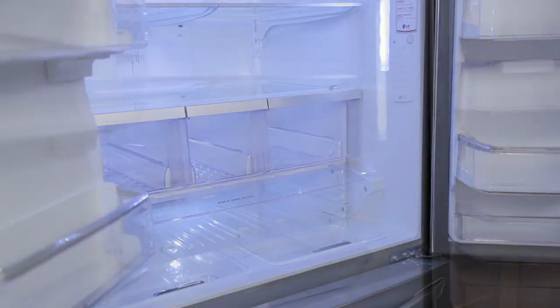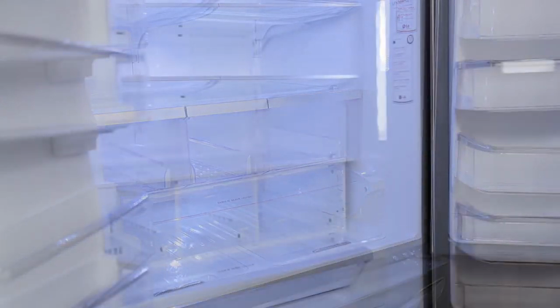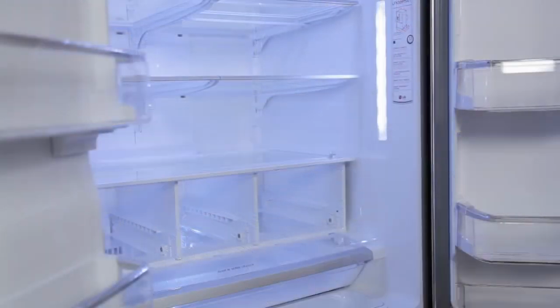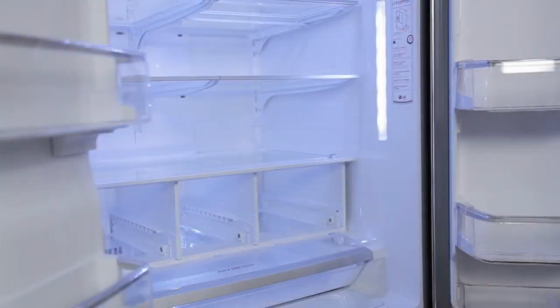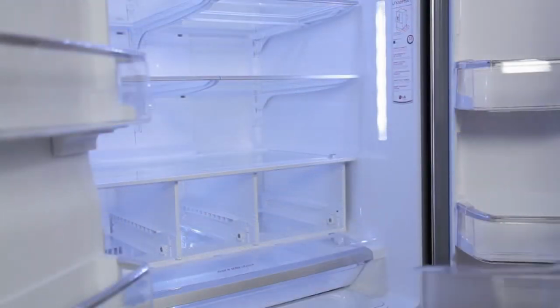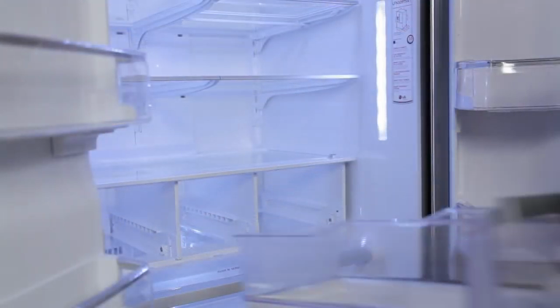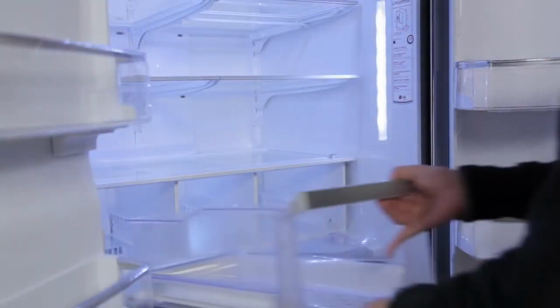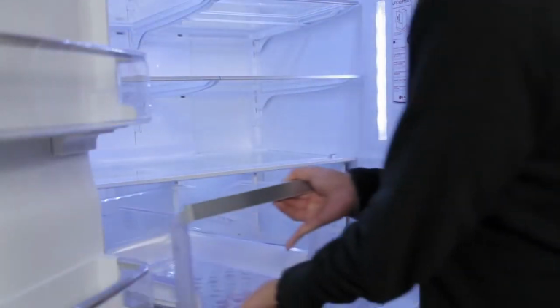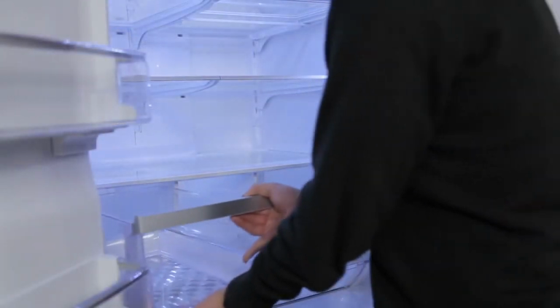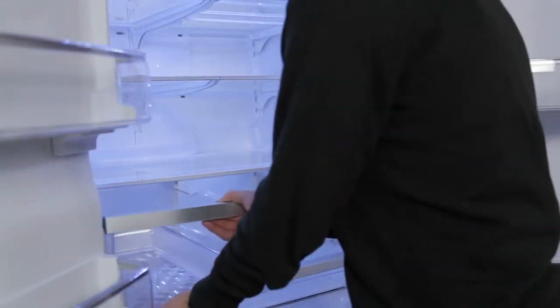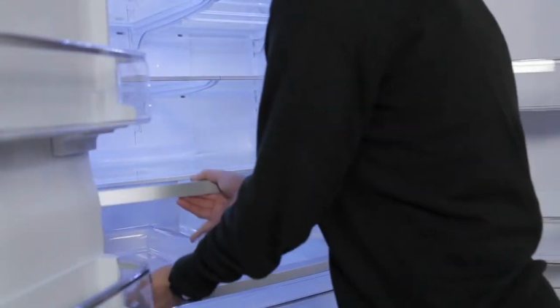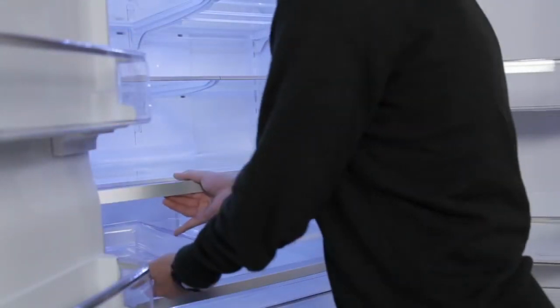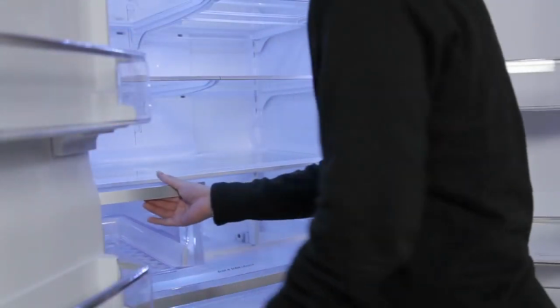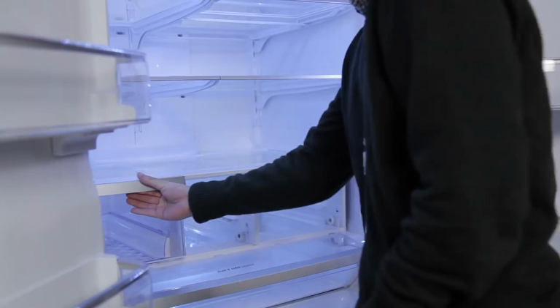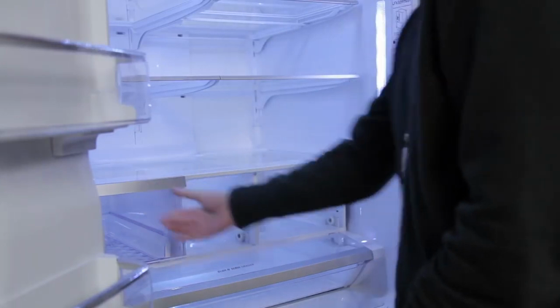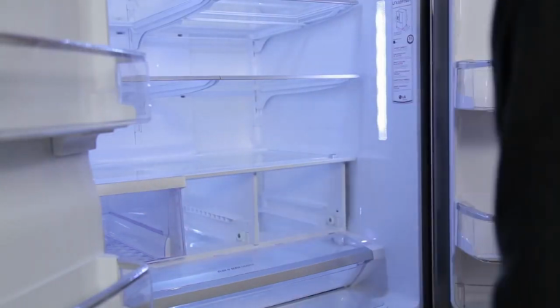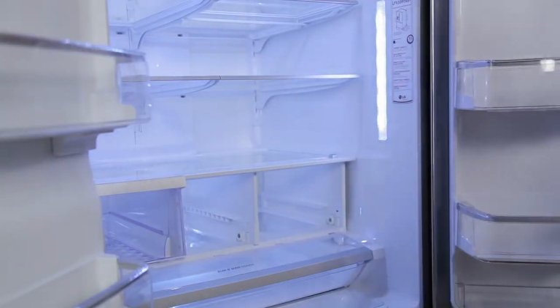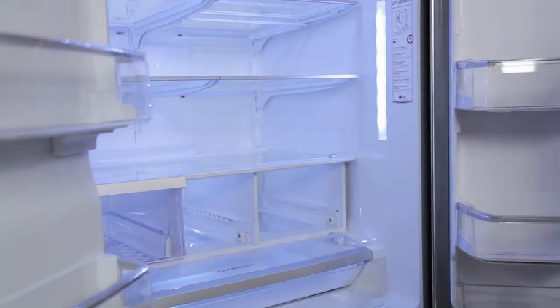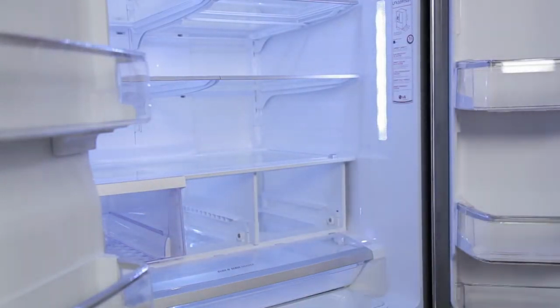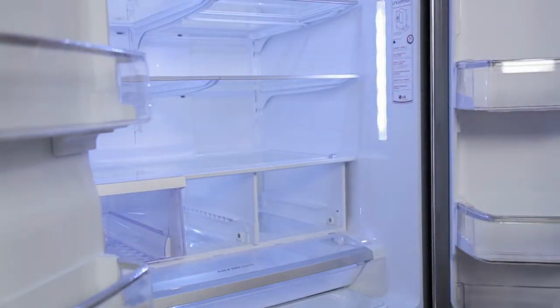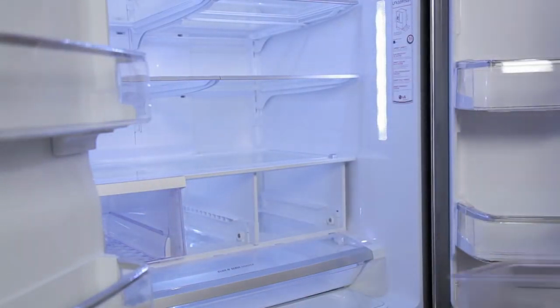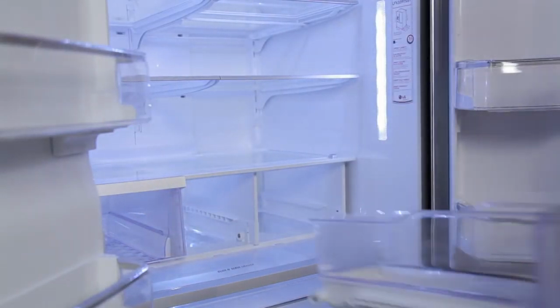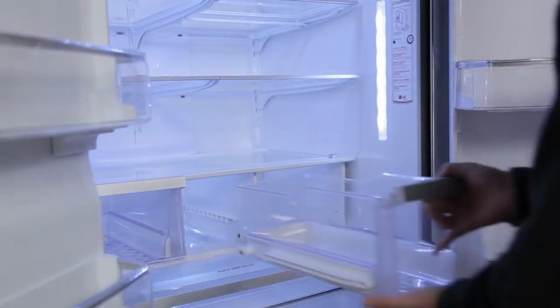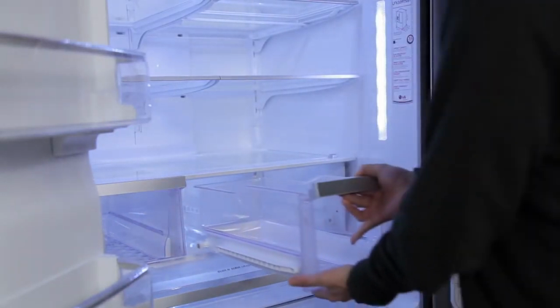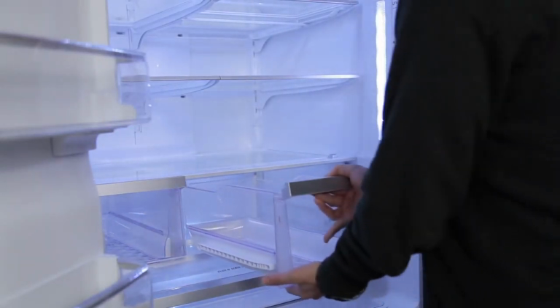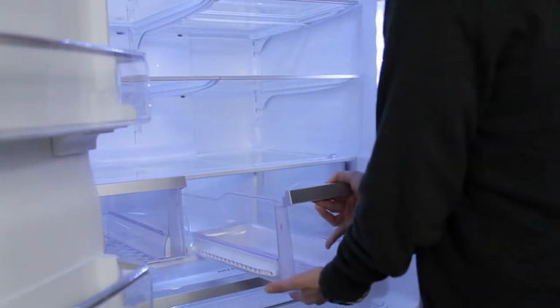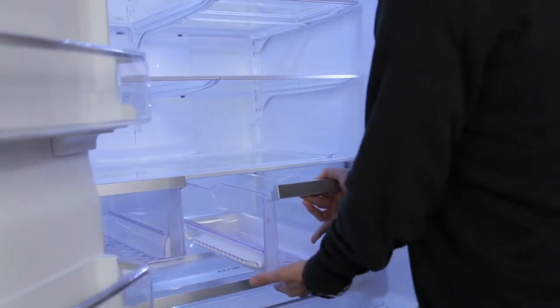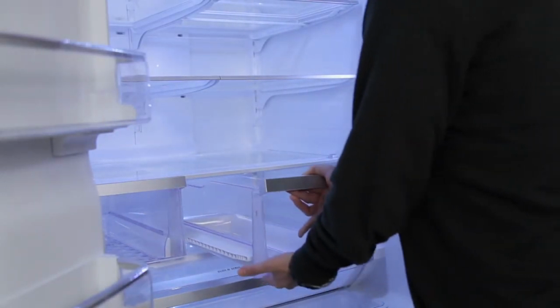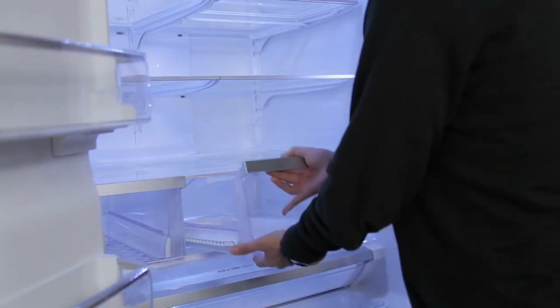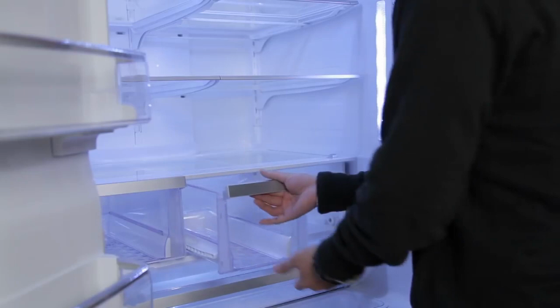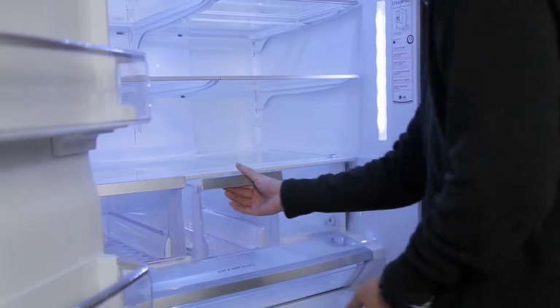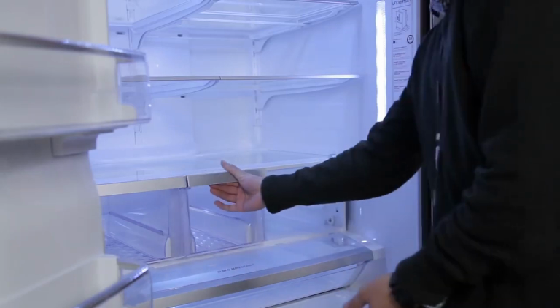Placing the crispers and the Glide and Serve drawers back in is just as simple. Slightly tilt up the front and insert the drawer into the frame, then push the drawer back into place.